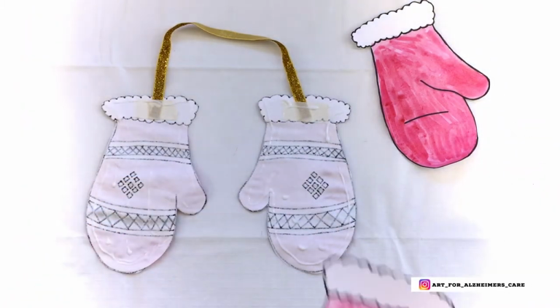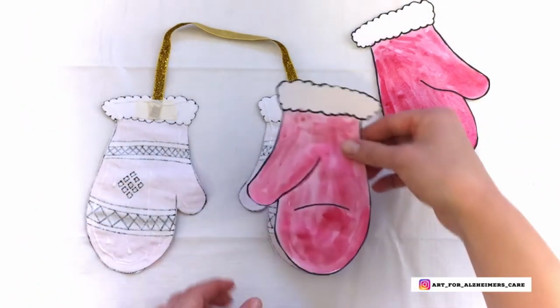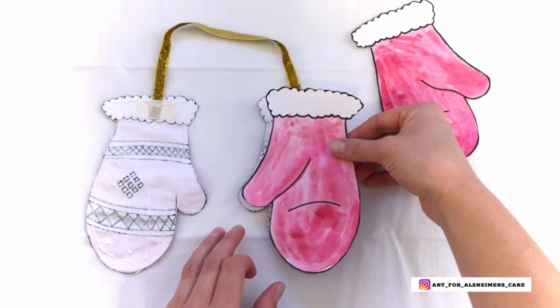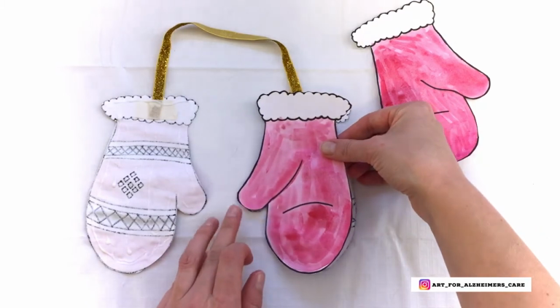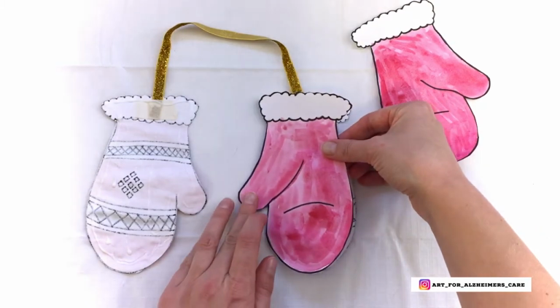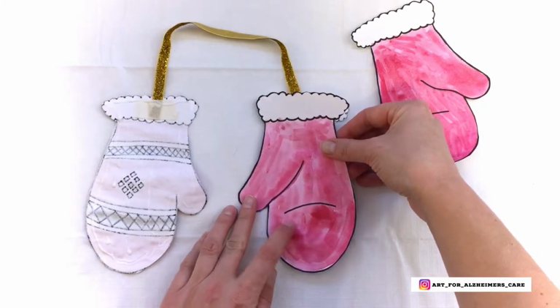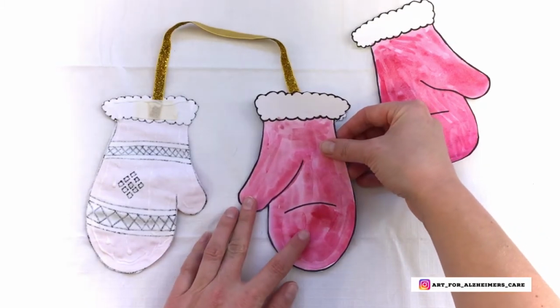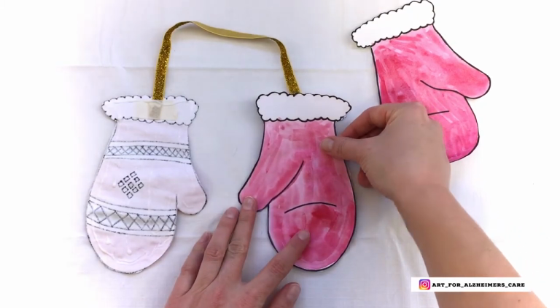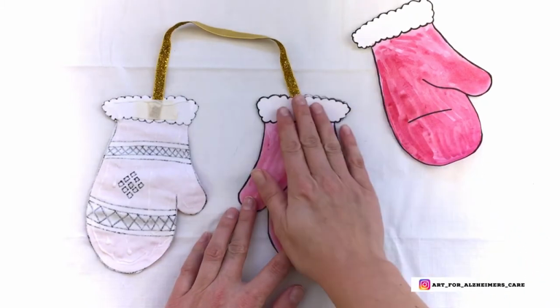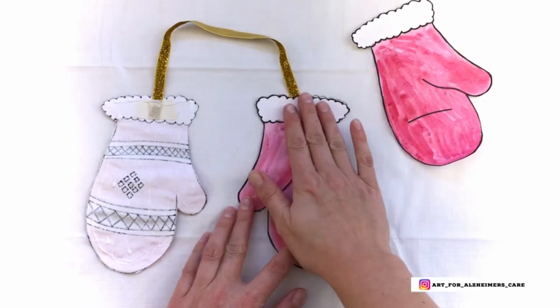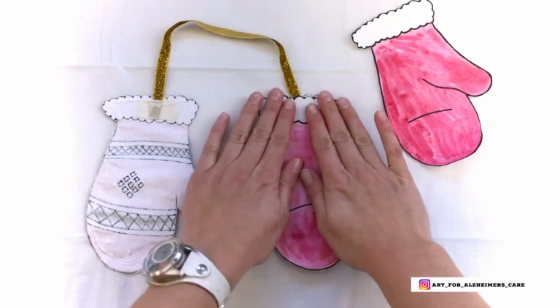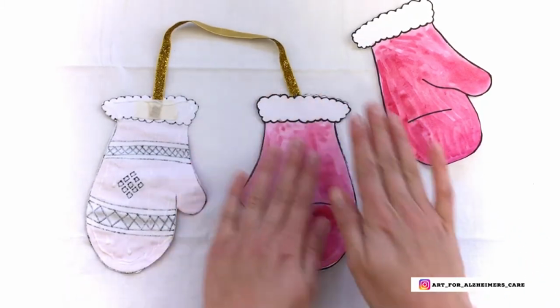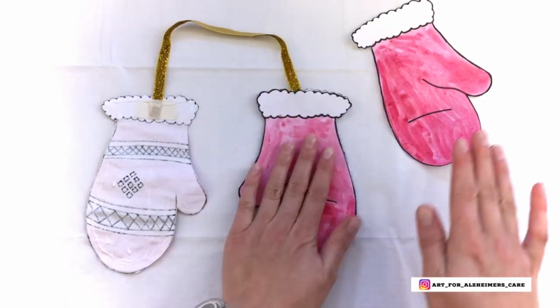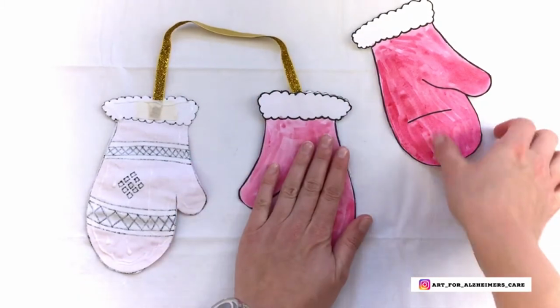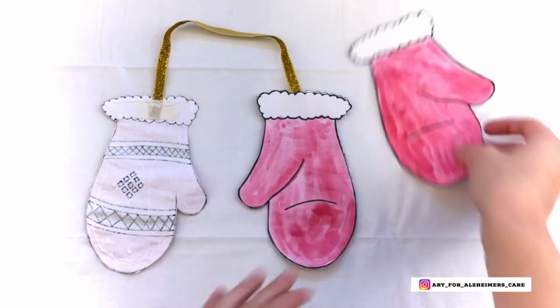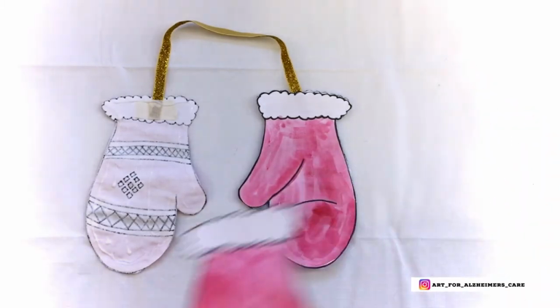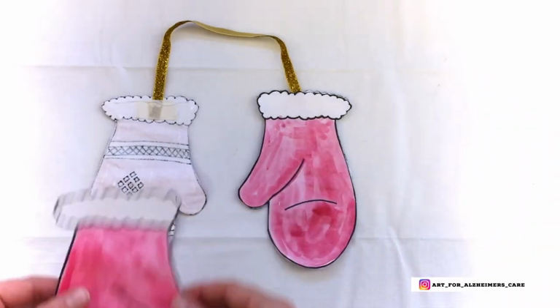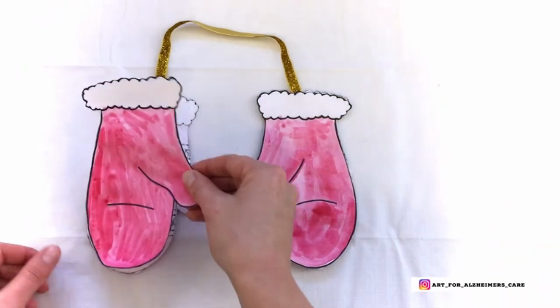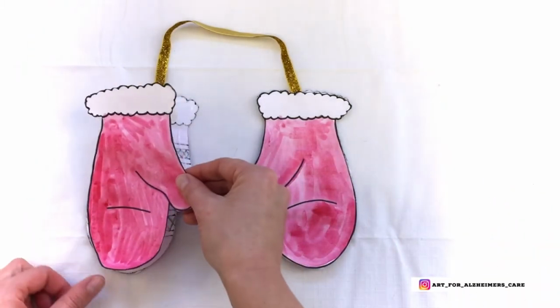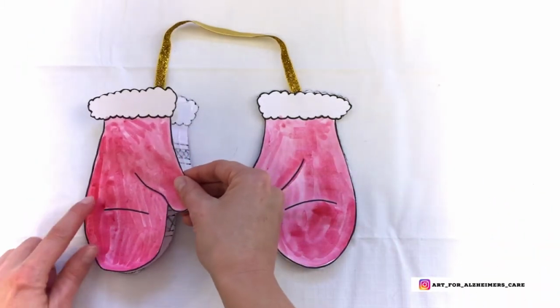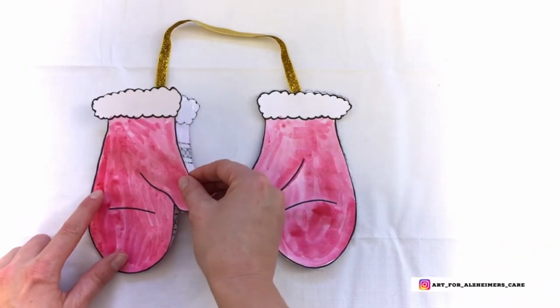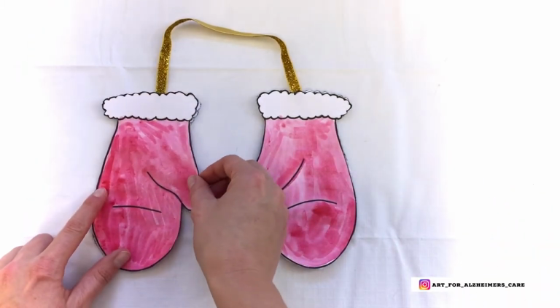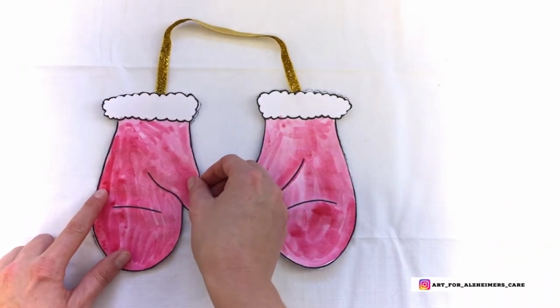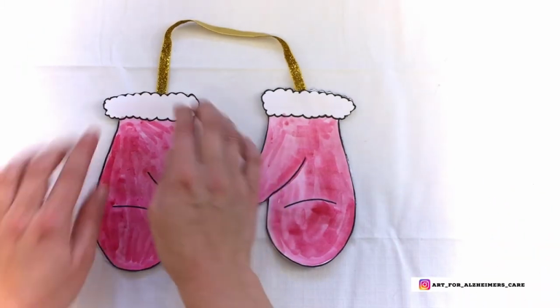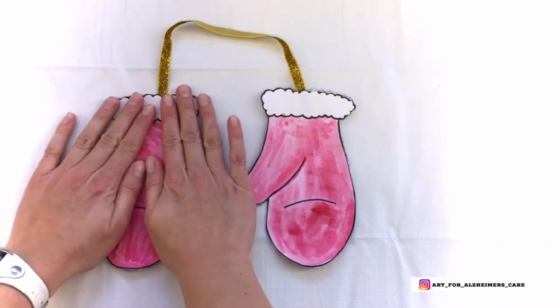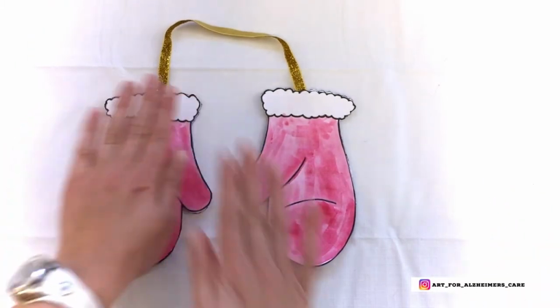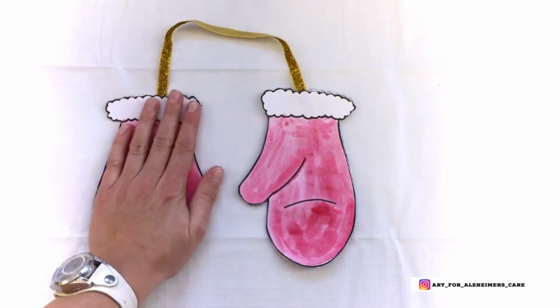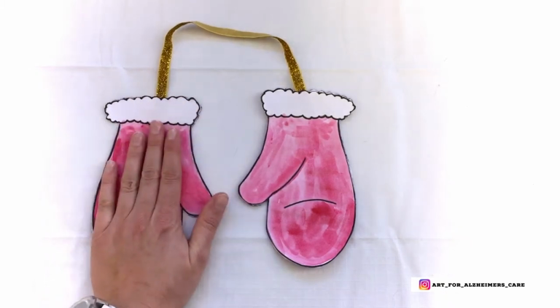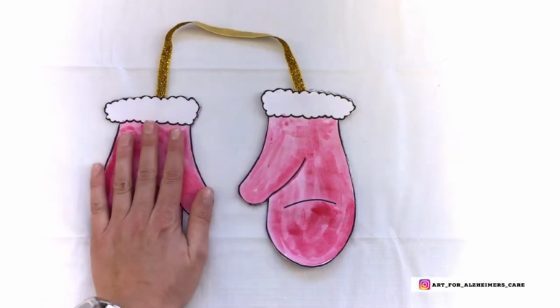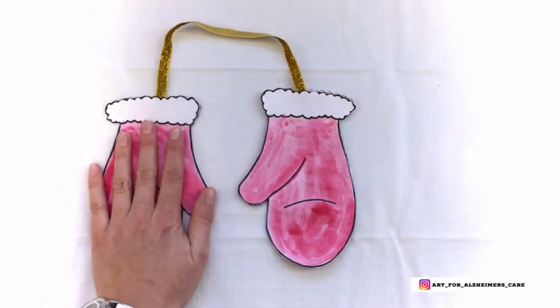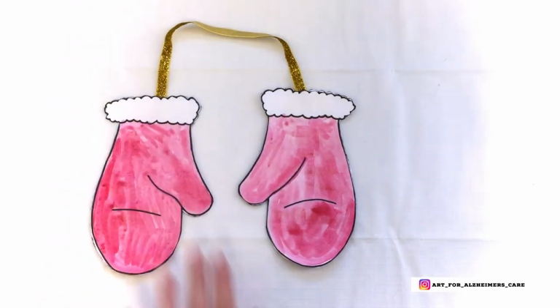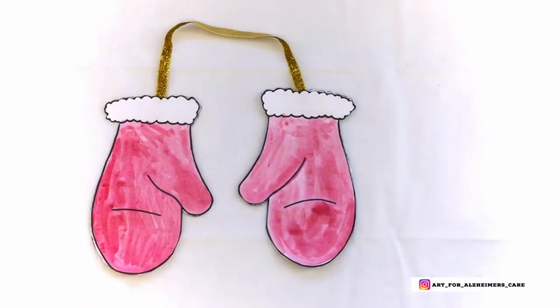Once you've got glue on the back side of the mitten, you're going to want to put the corresponding front side of the mitten on top of it. This is probably the trickiest part, but if you're paying attention, you can totally do it.